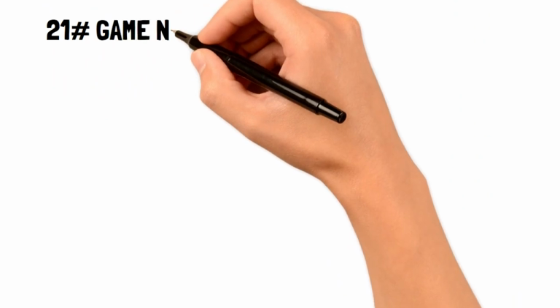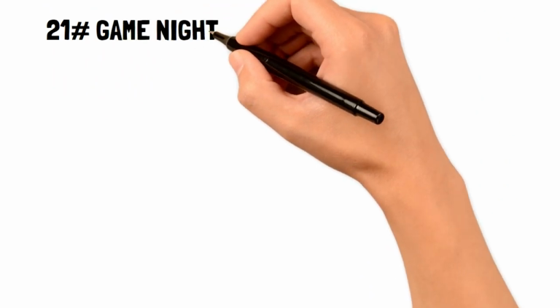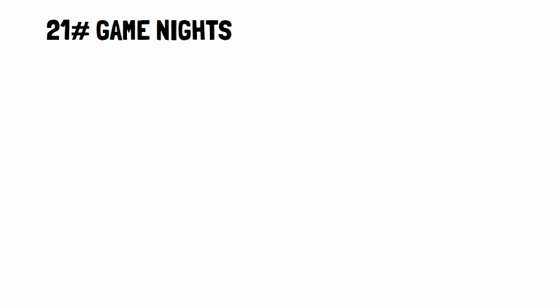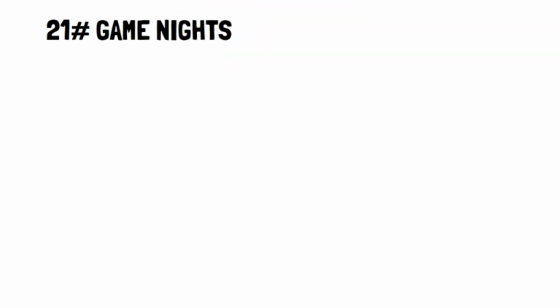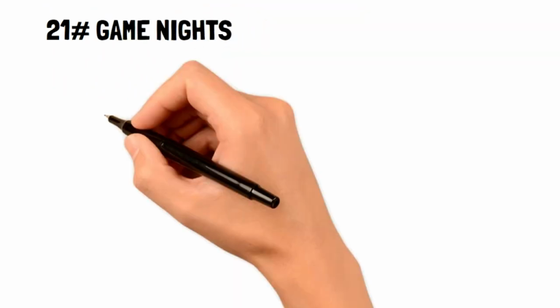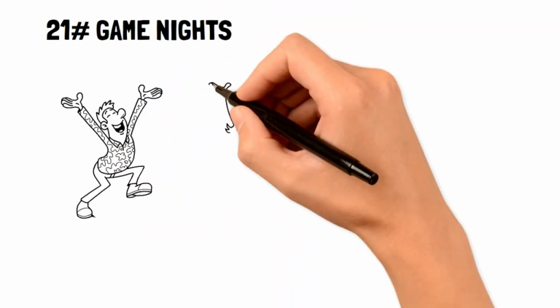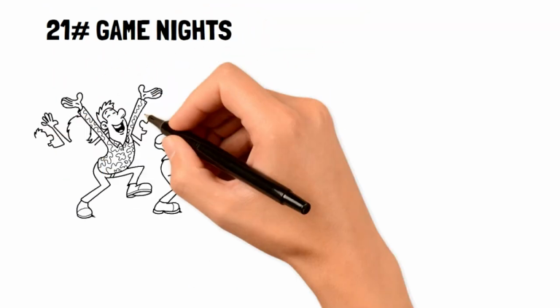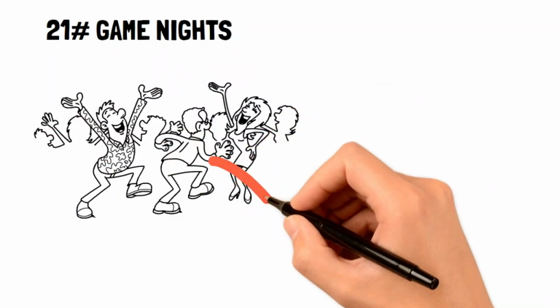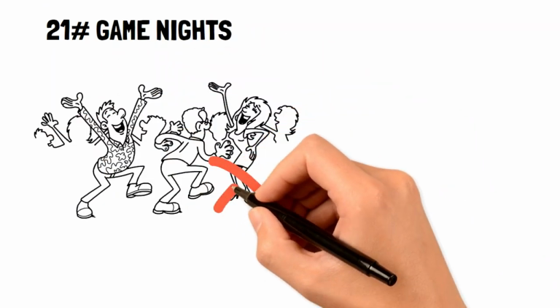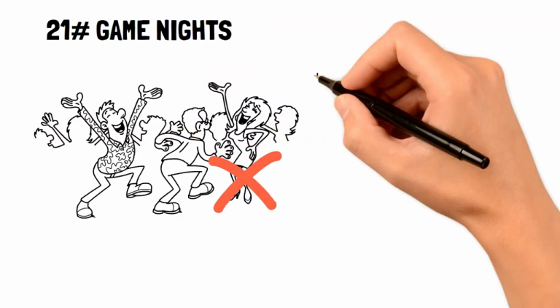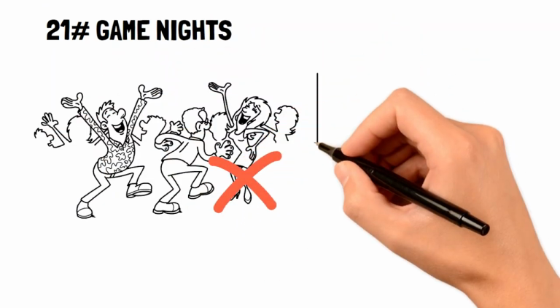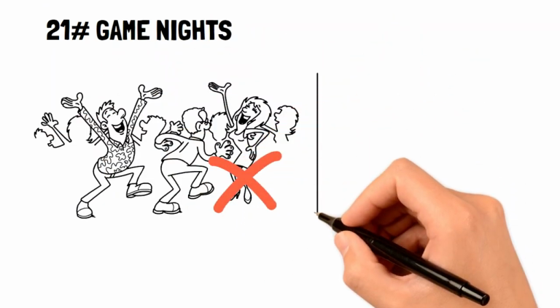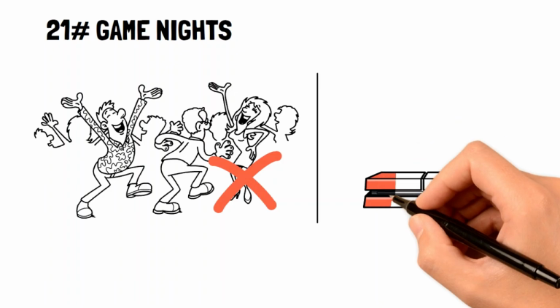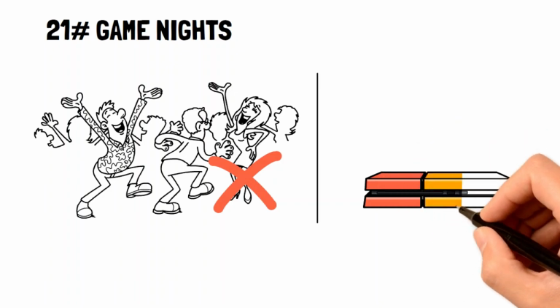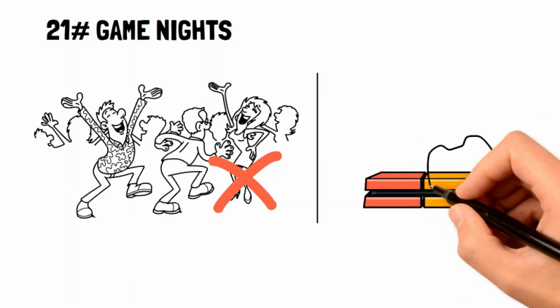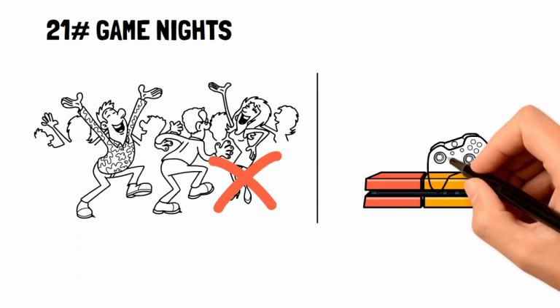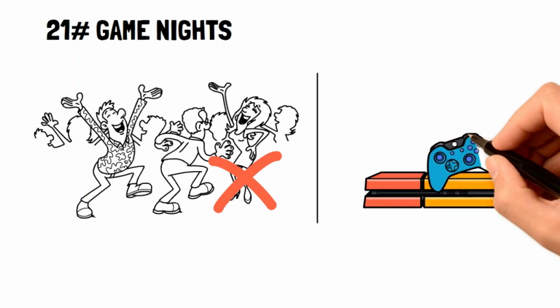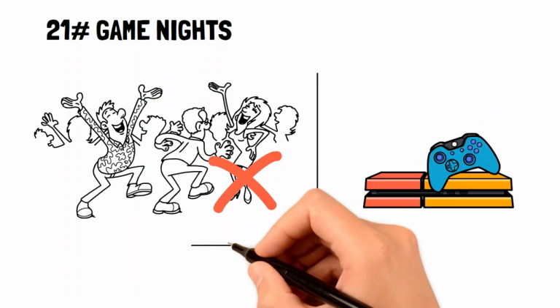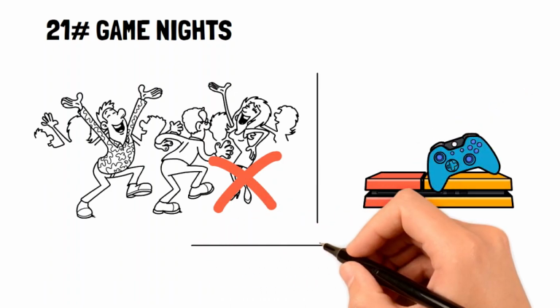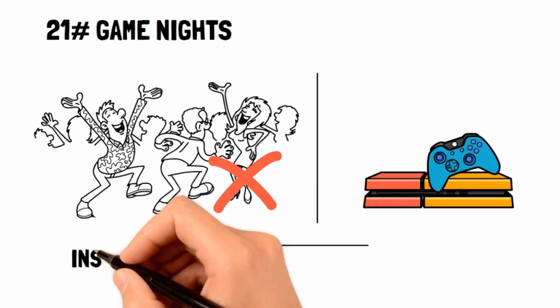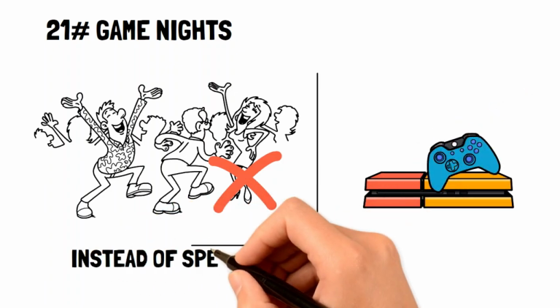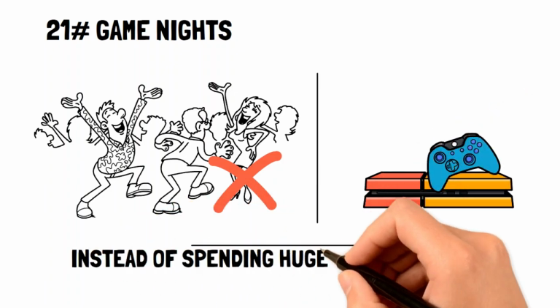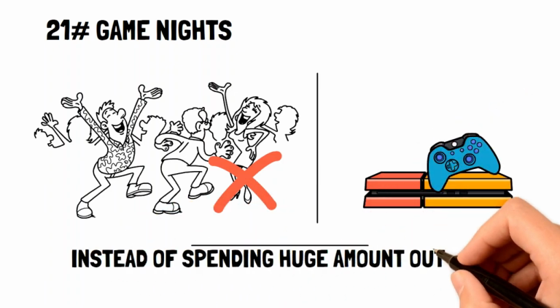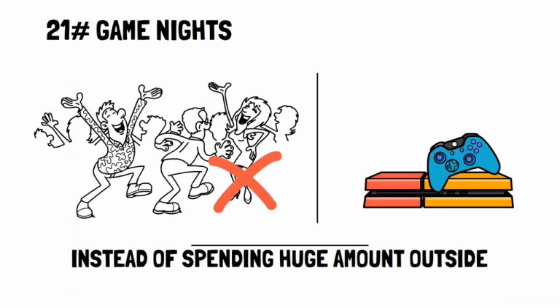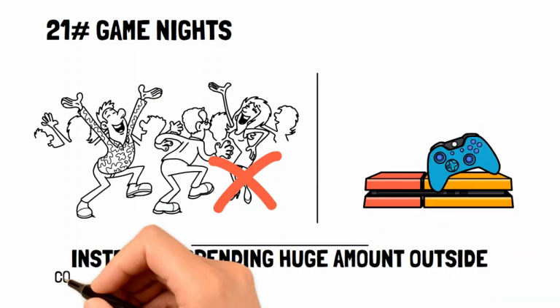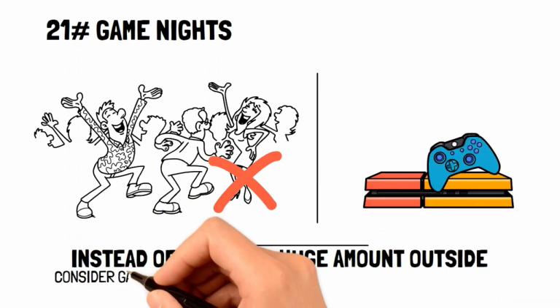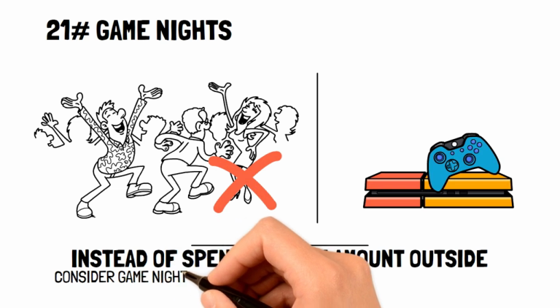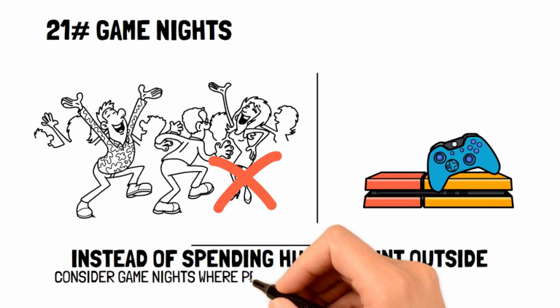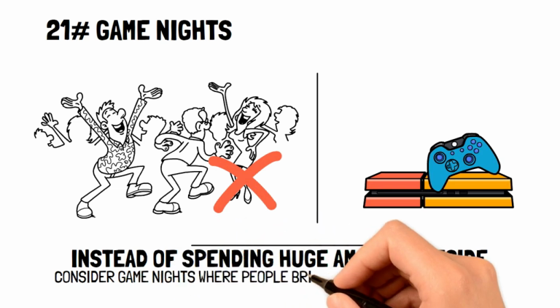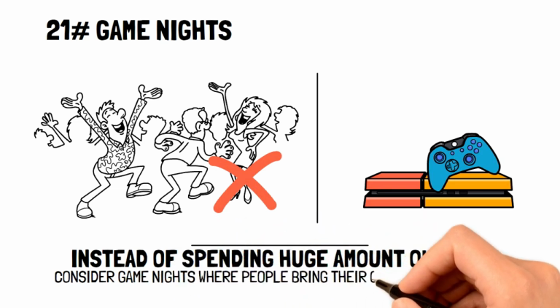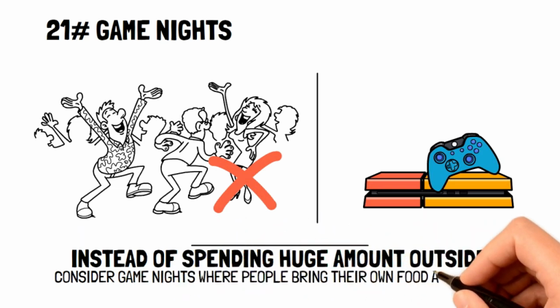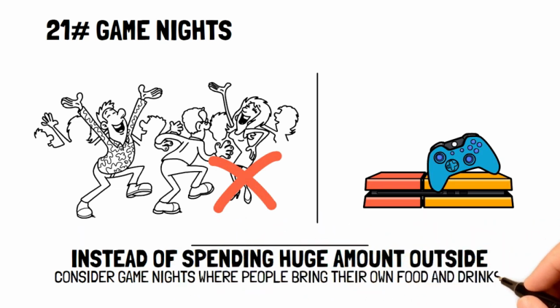Game nights. Going out for a fancy dinner or to parties isn't the only way to have fun every night. If you and your friends want to save some money, then consider having a game night at home, where people can bring their own food, alcohol, and board games.